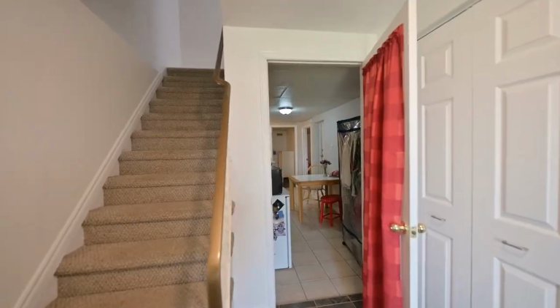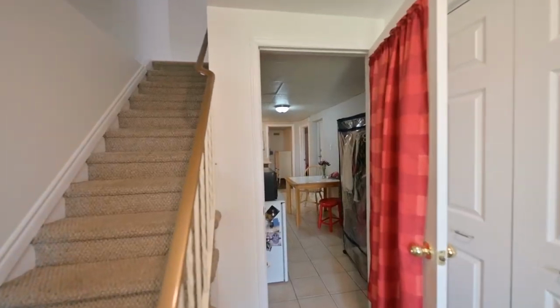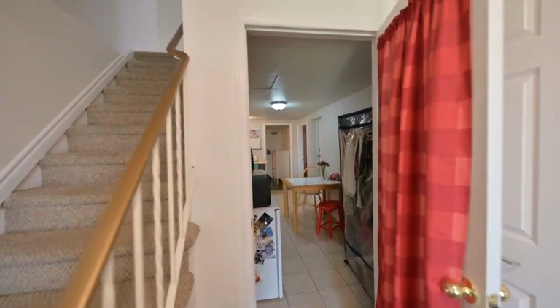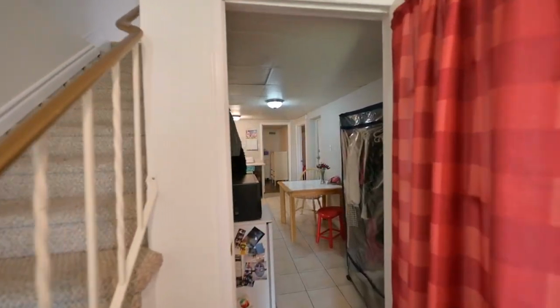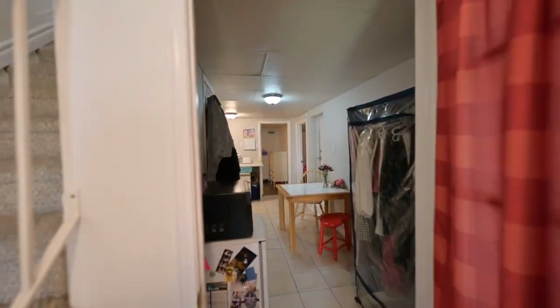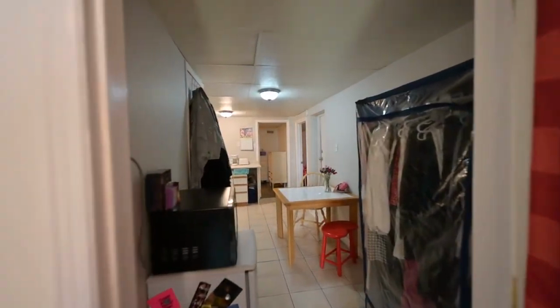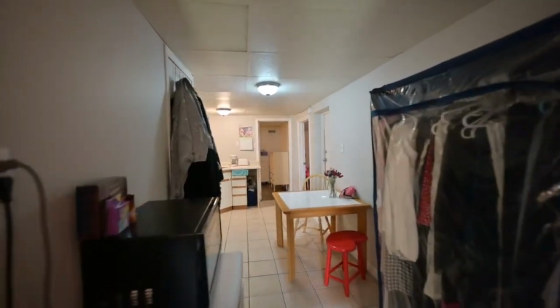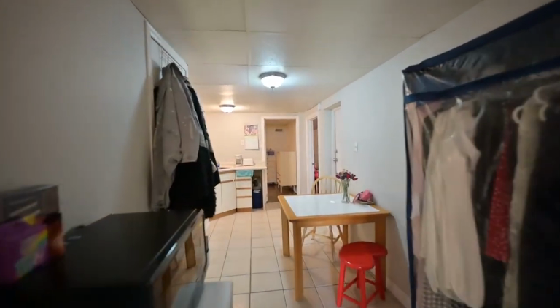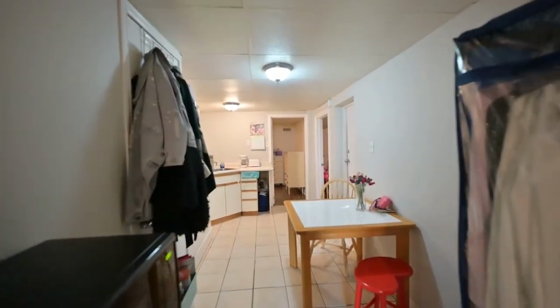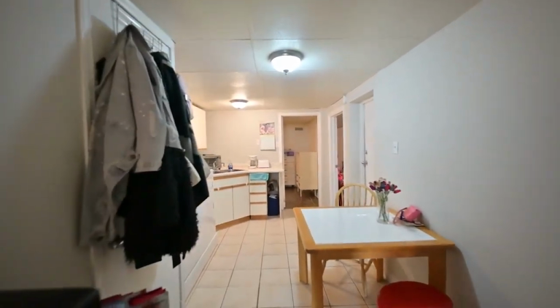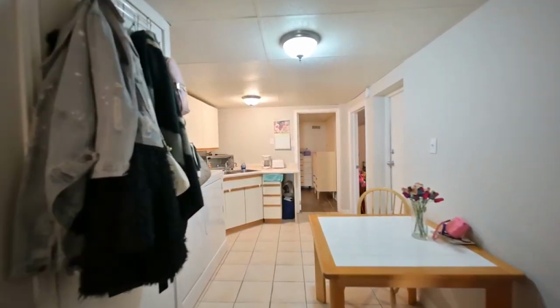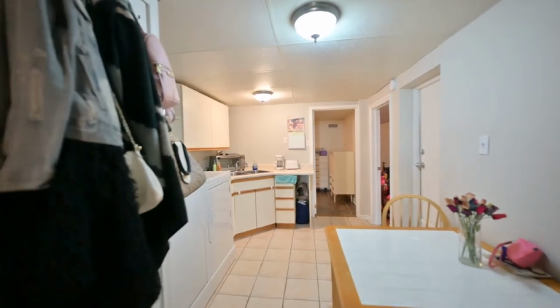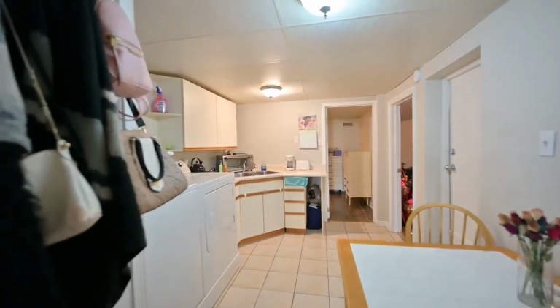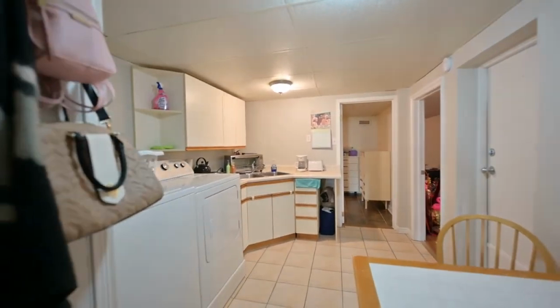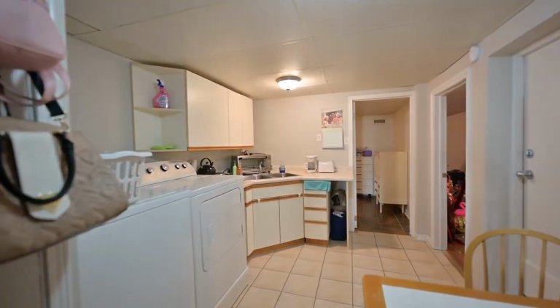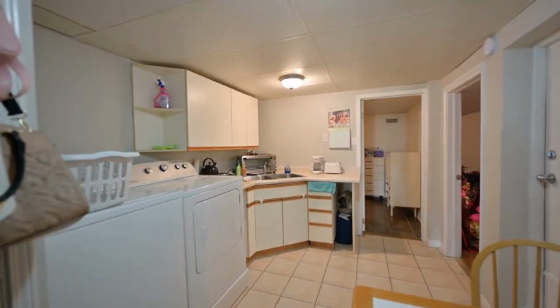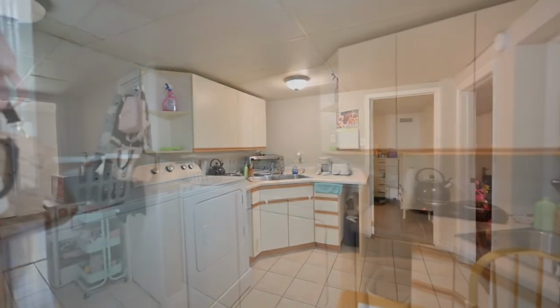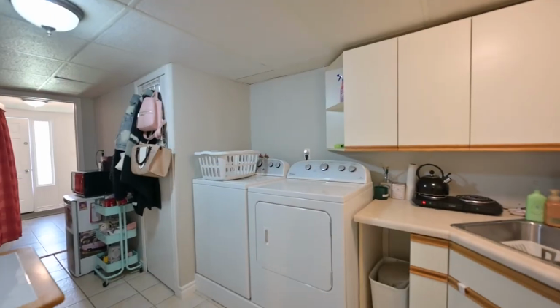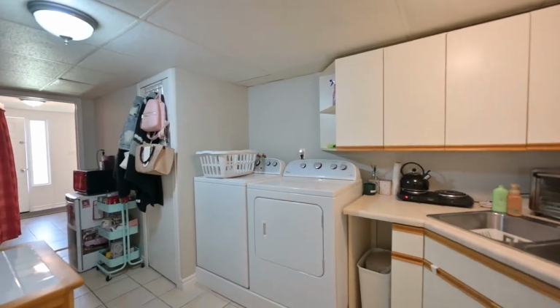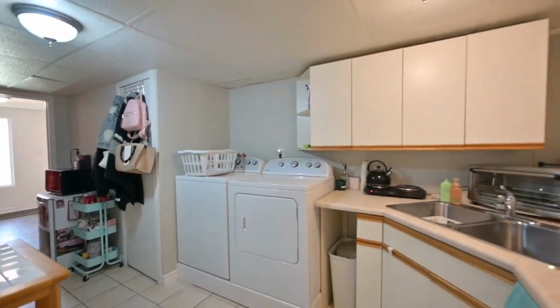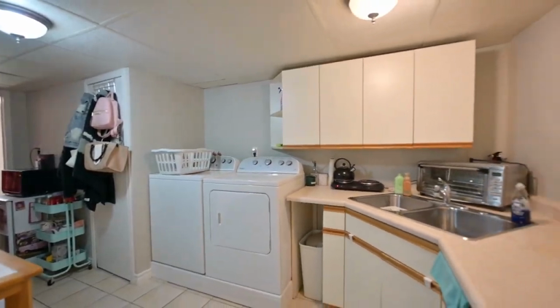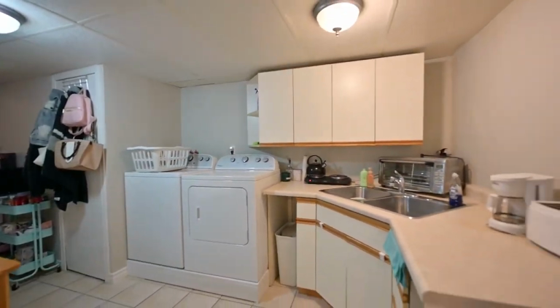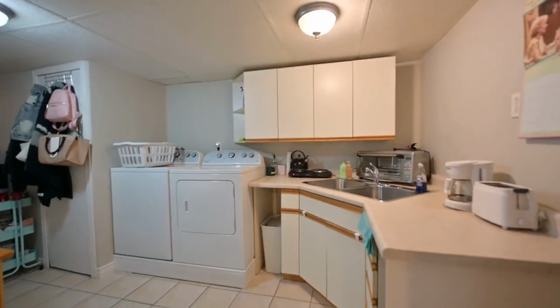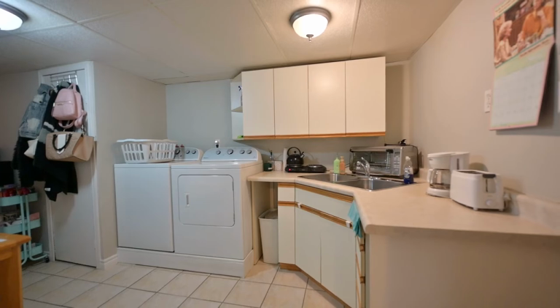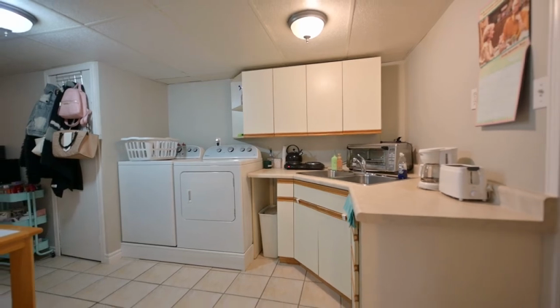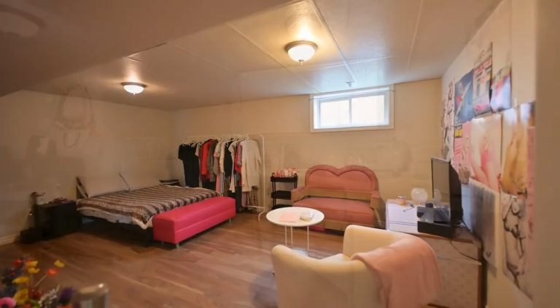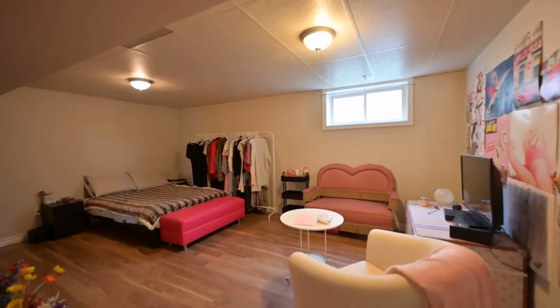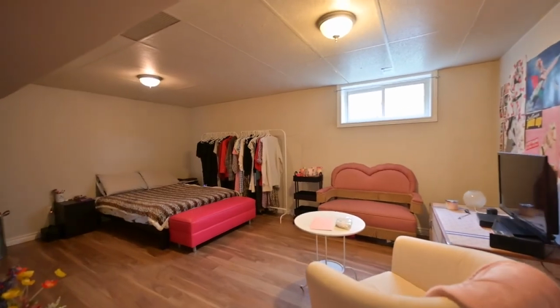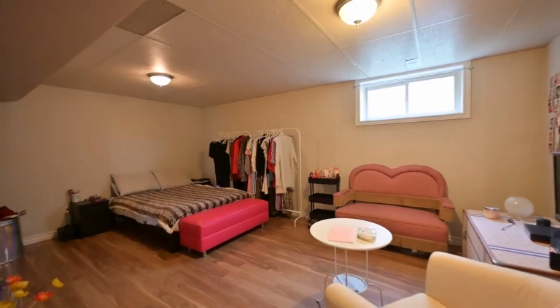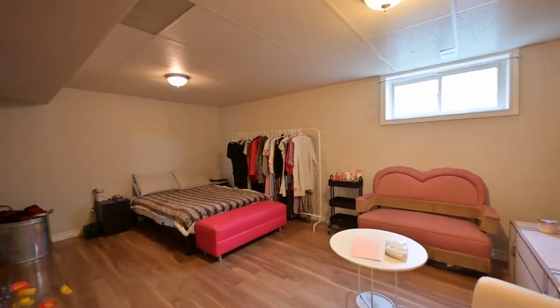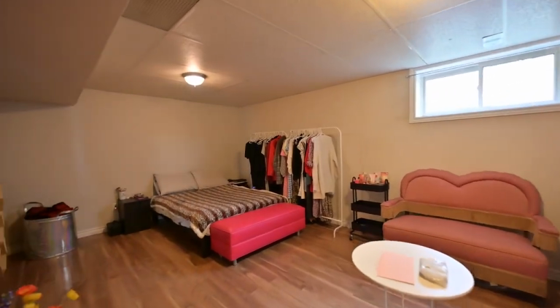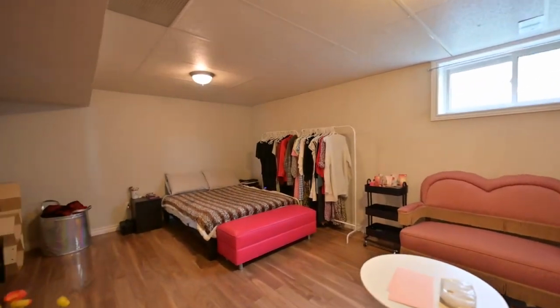Remember I mentioned the in-law setup. This is your grade level entry to the main floor. What we're looking at here is a kitchenette. There's a large common area, formerly the rec room, and also a three-piece bath.